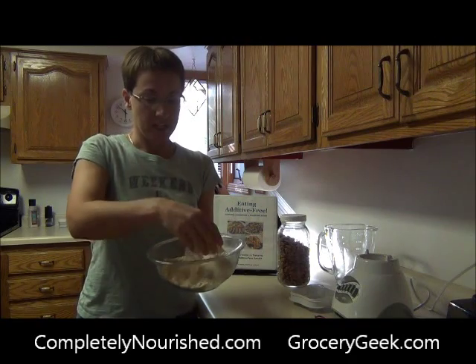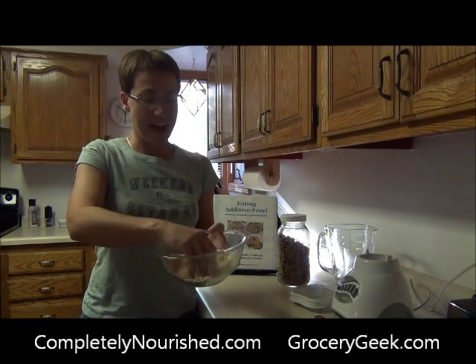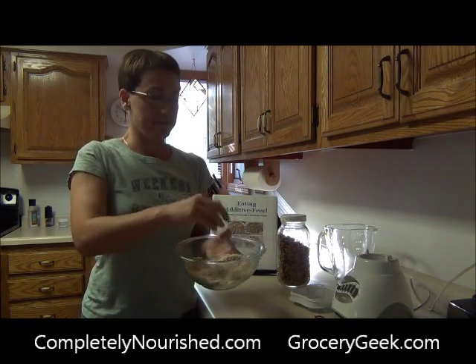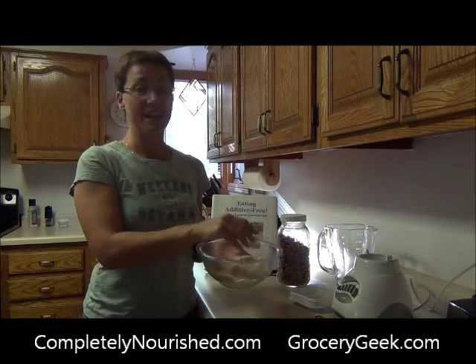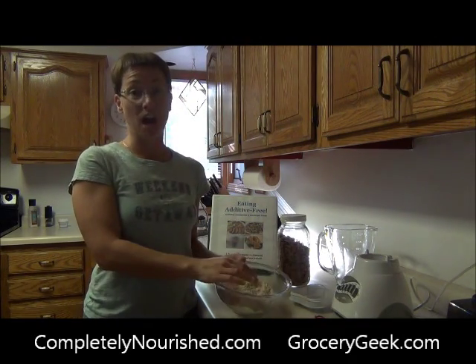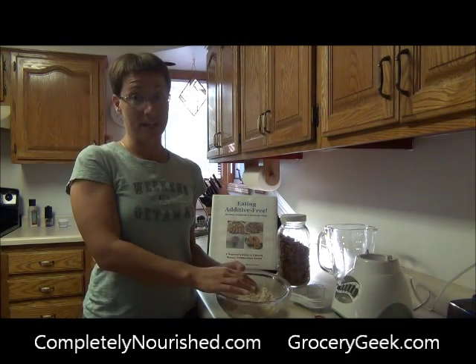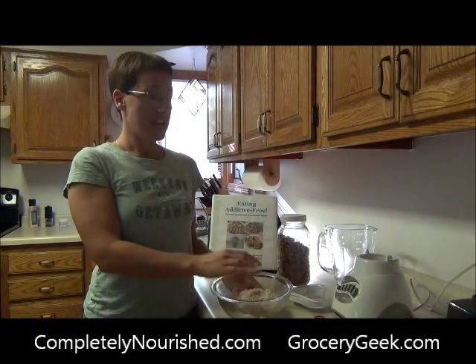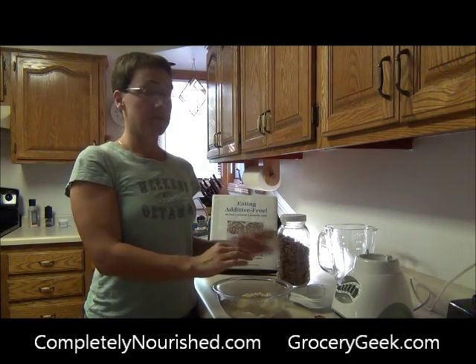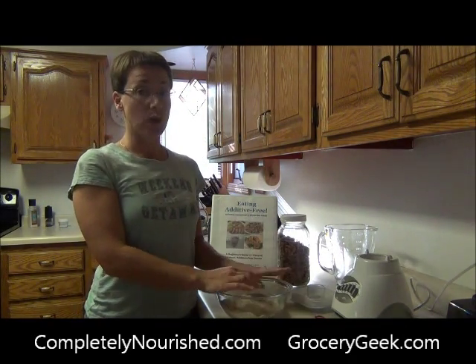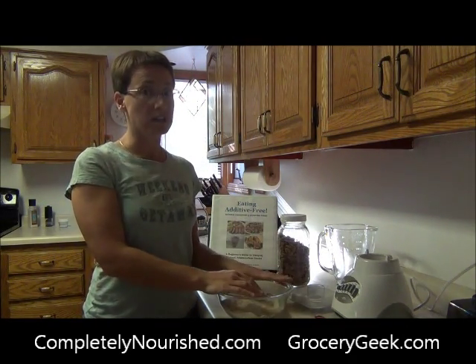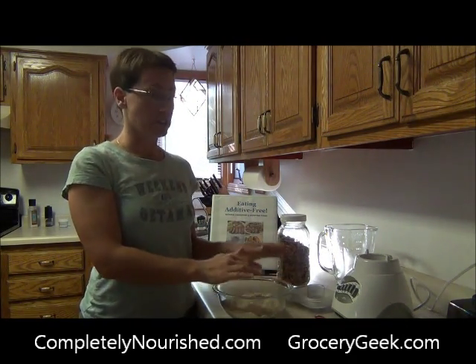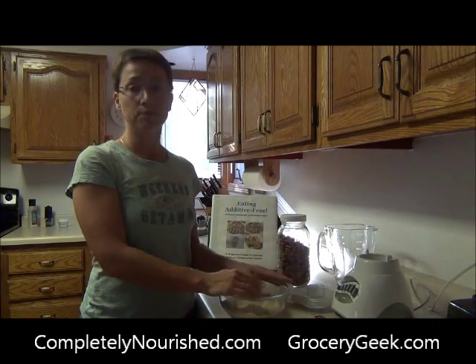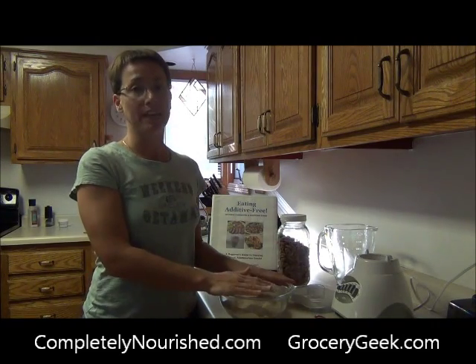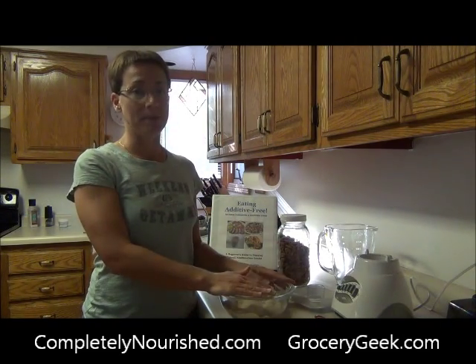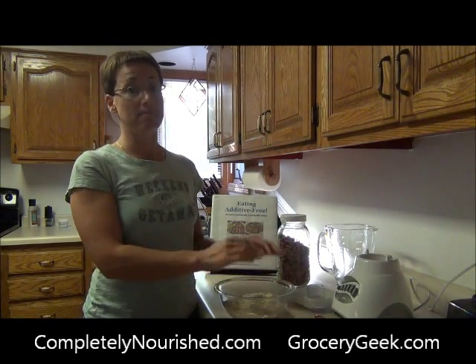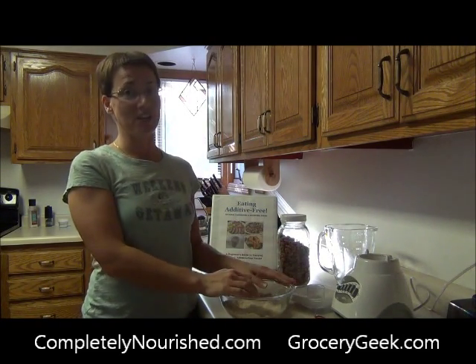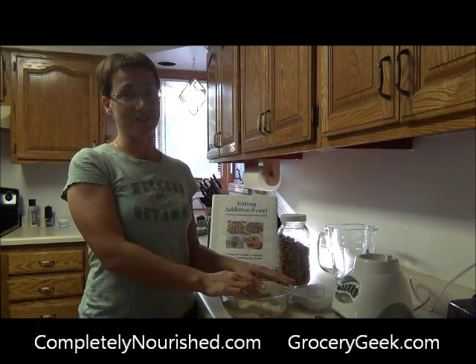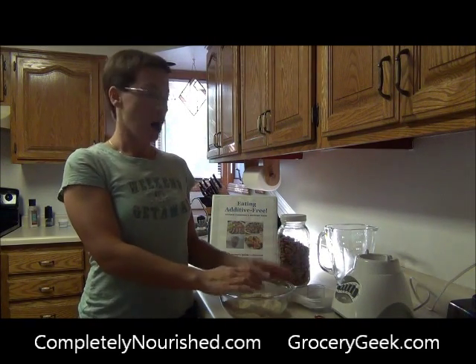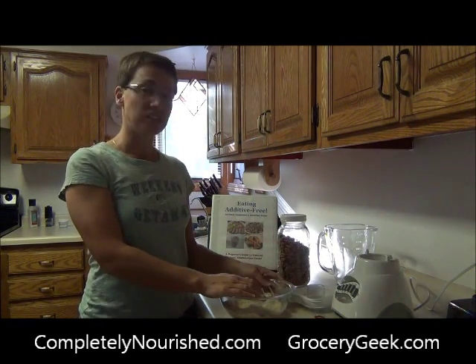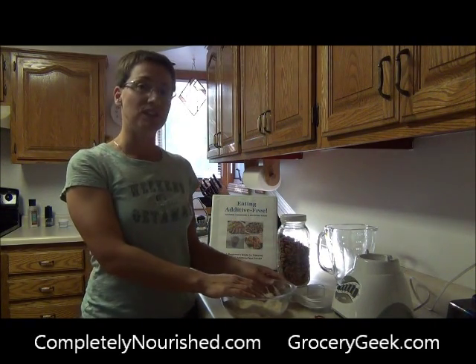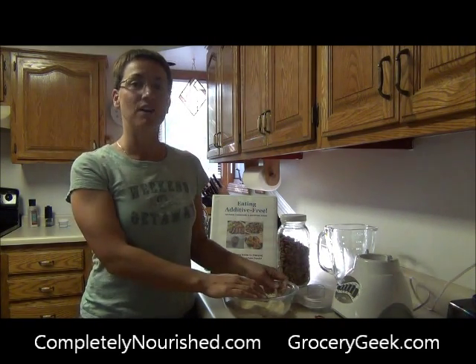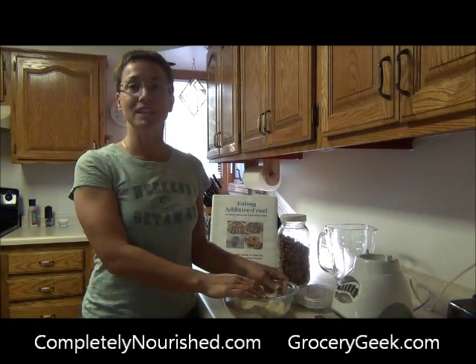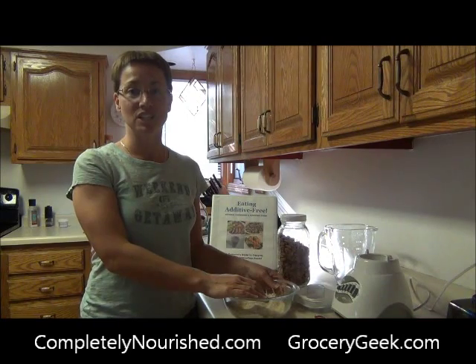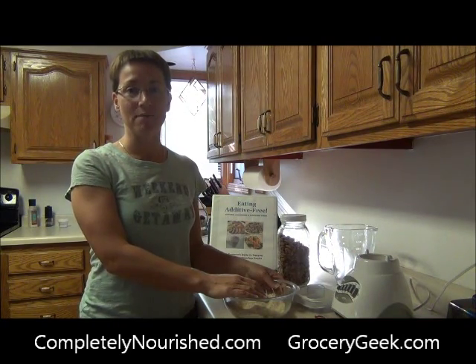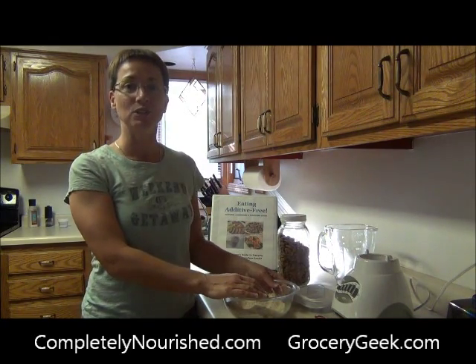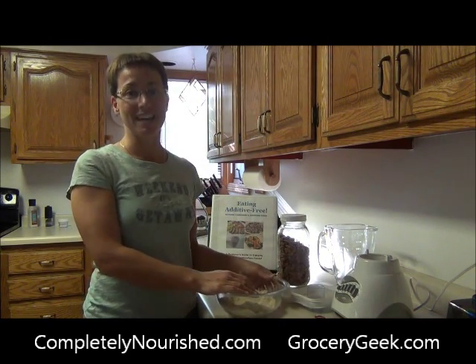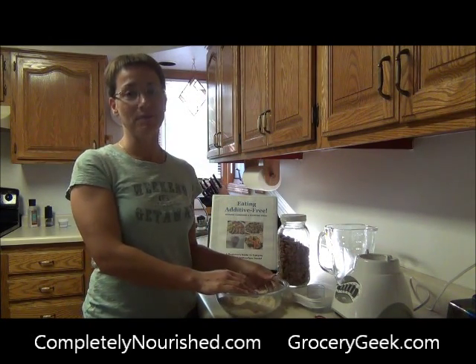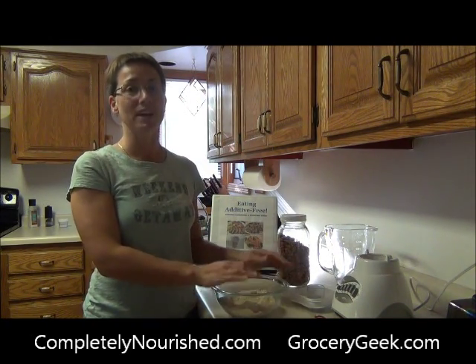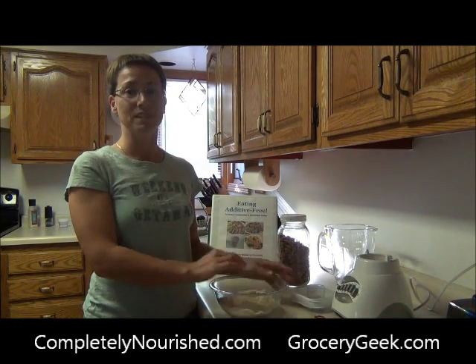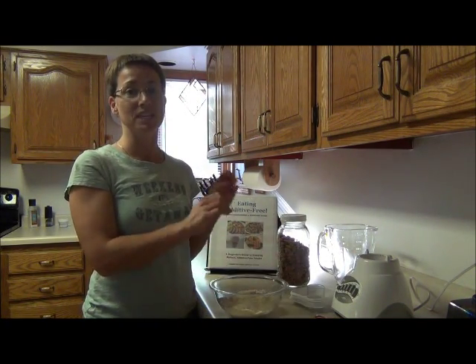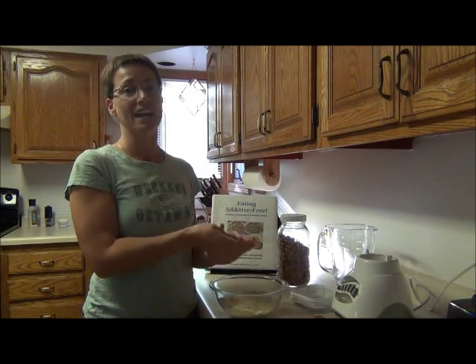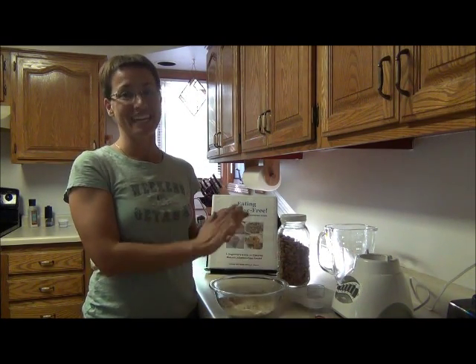So there you have it — make your own almond meal. Instead of paying $12 a pound, you can just buy plain almonds and make your own. I hope you found this useful. Check out completelynourished.com and grocerygeek.com for more great tips and recipes for natural eating.